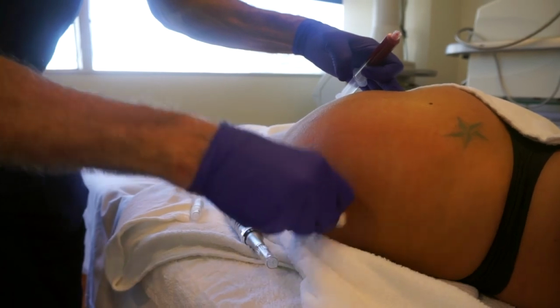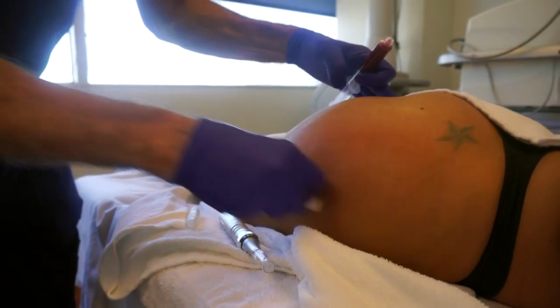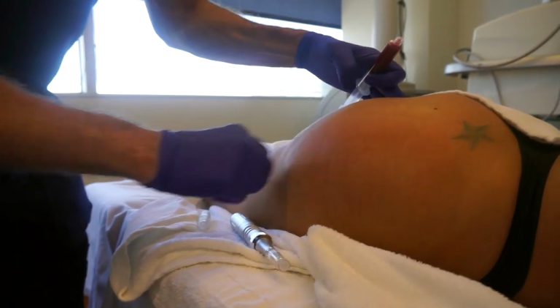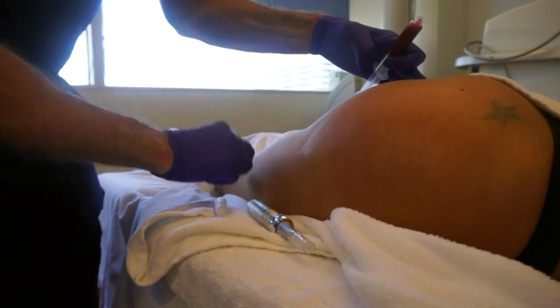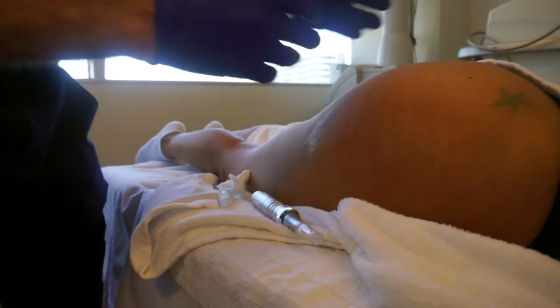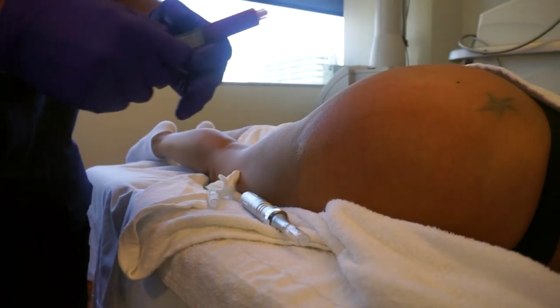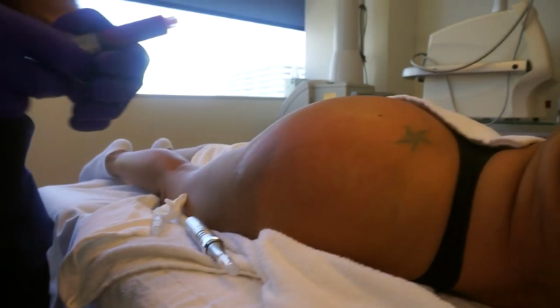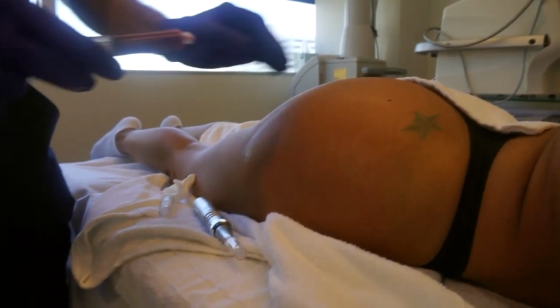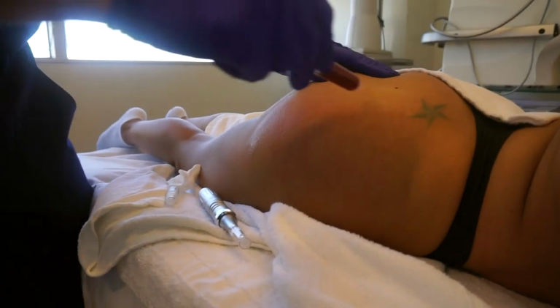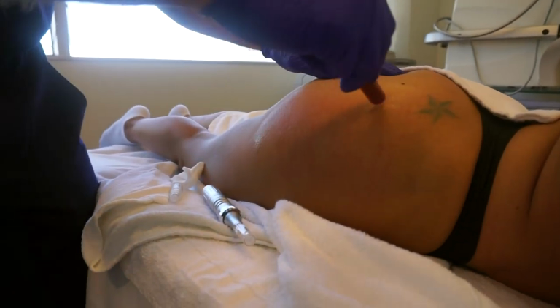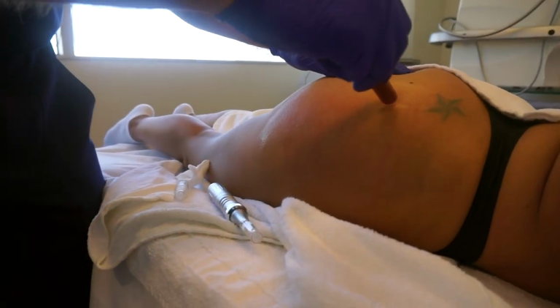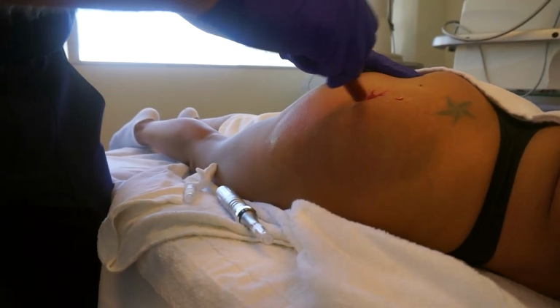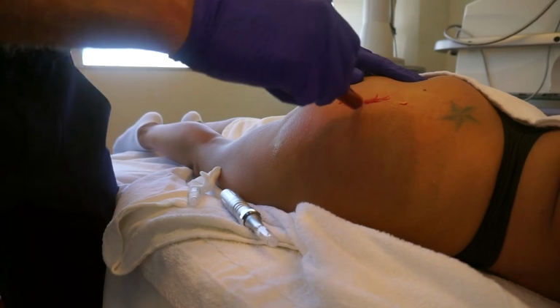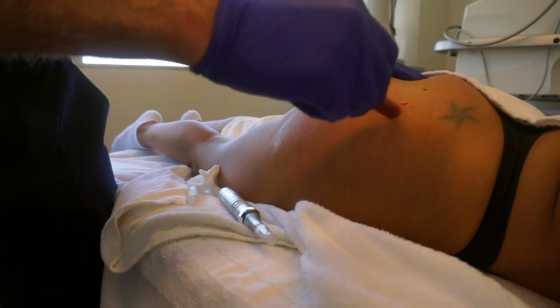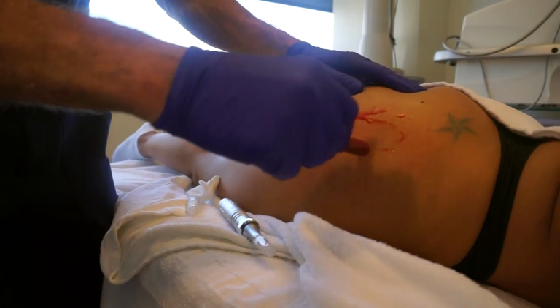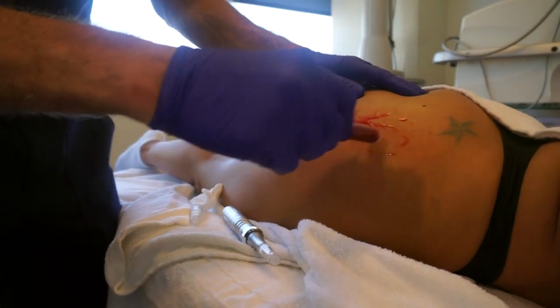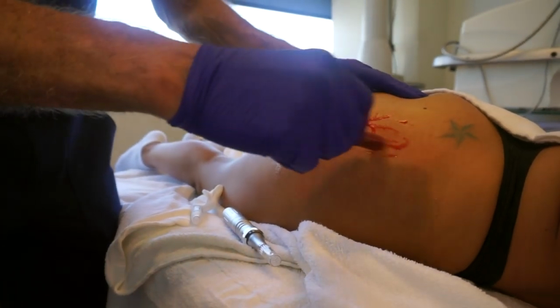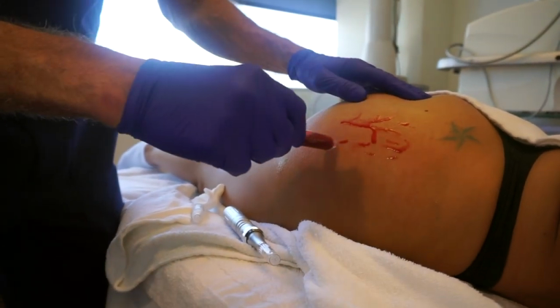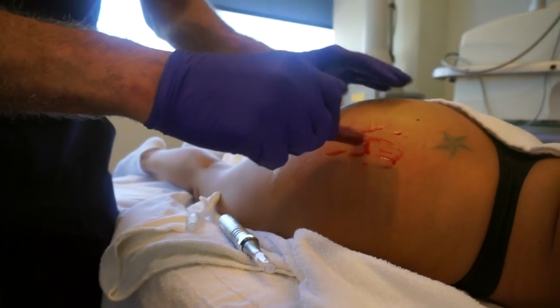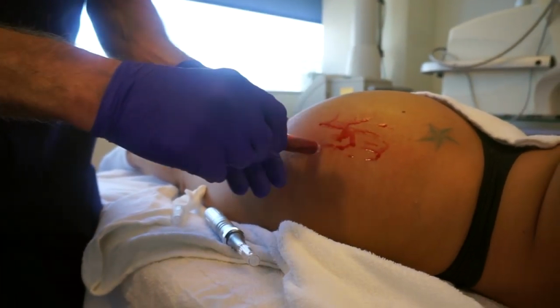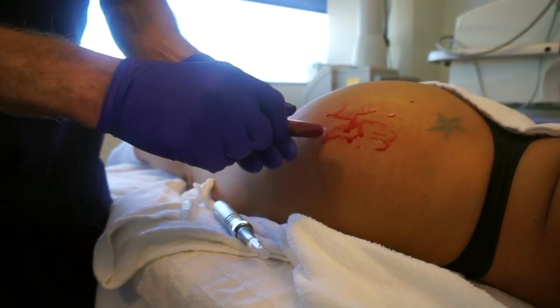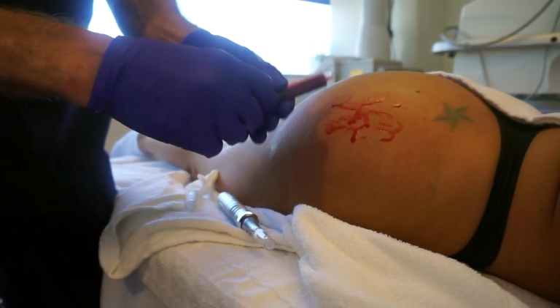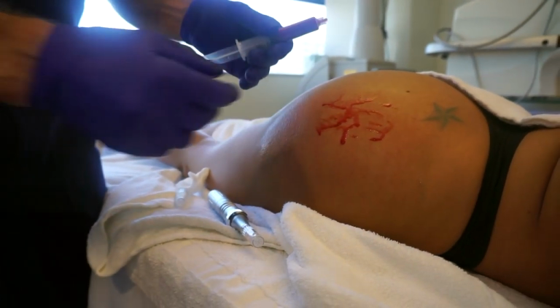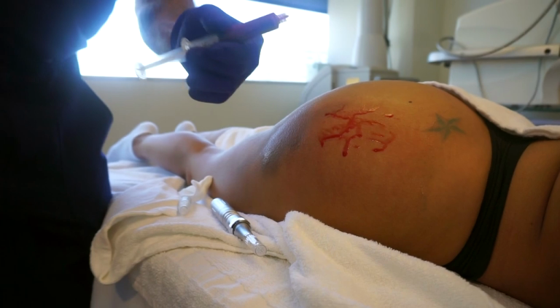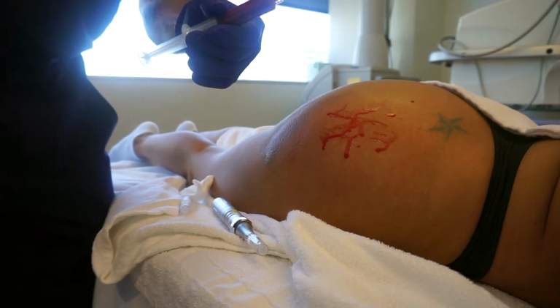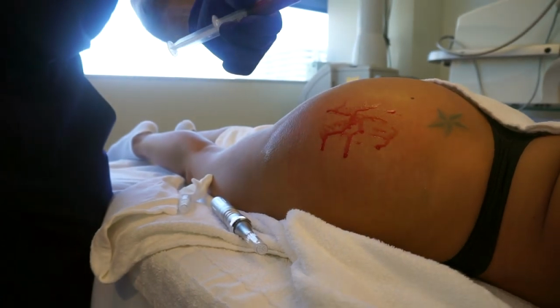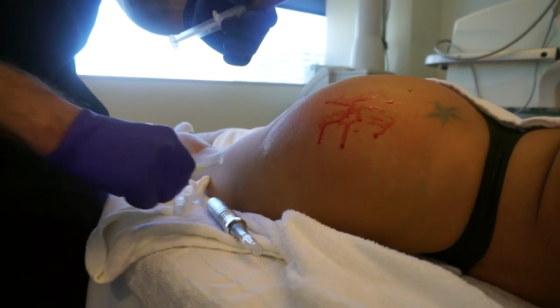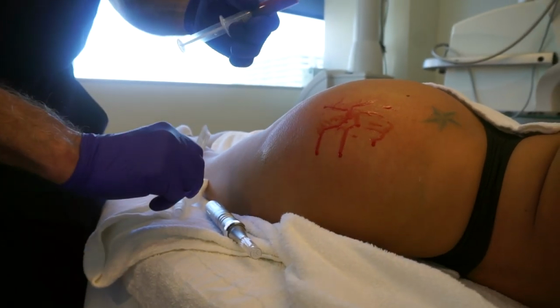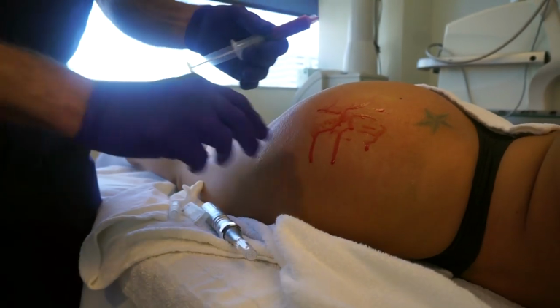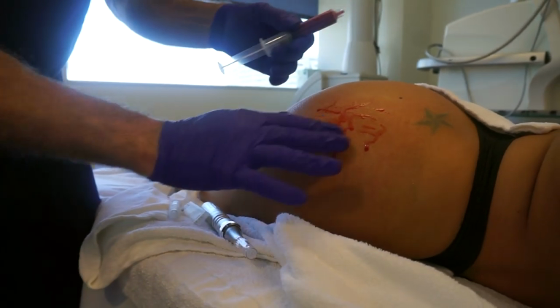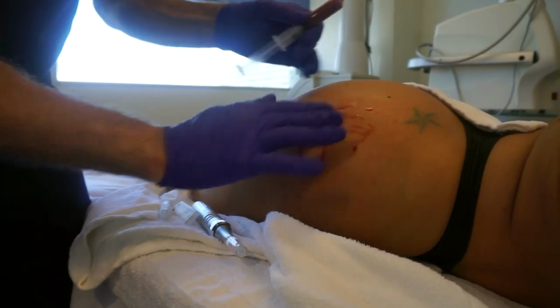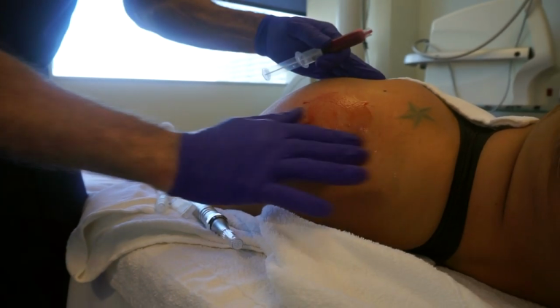It's not too red, doesn't even hurt. Yes, I want to do this! She's going to put it on her Instagram story.